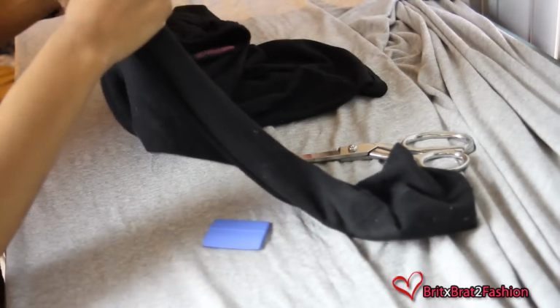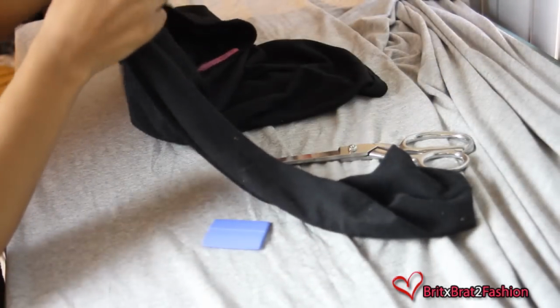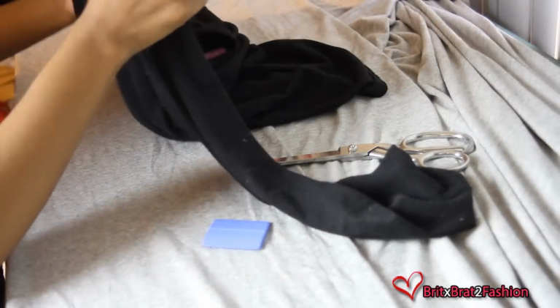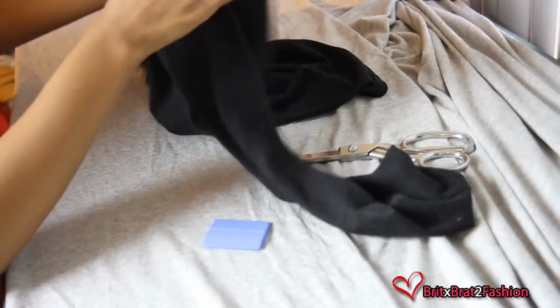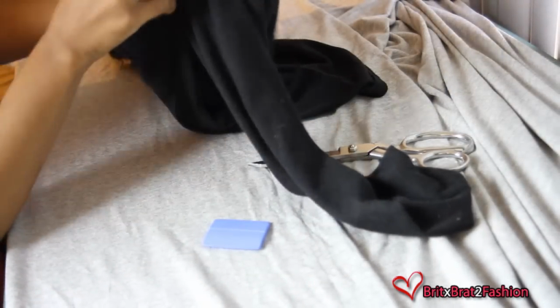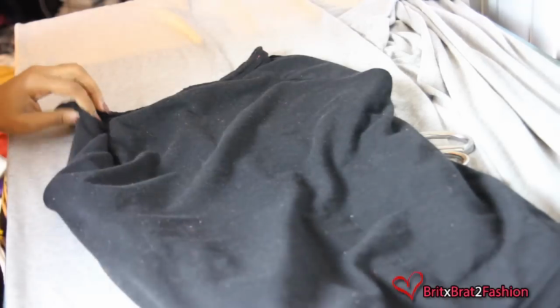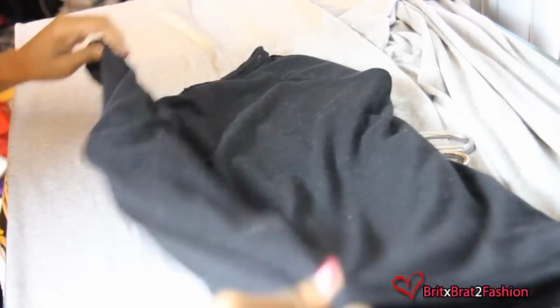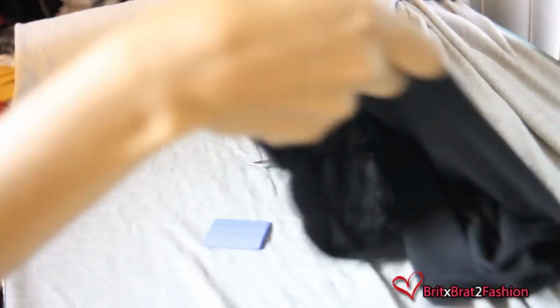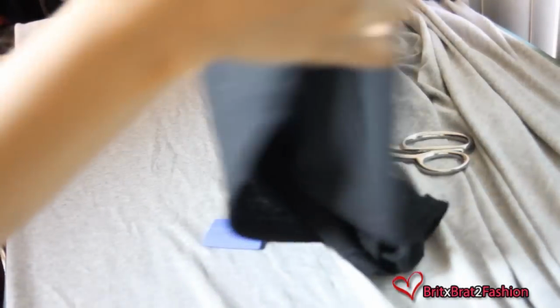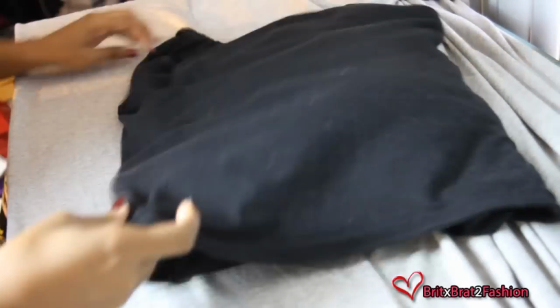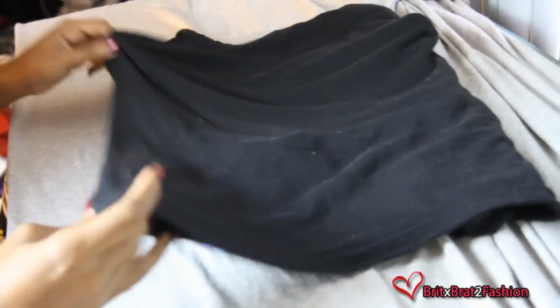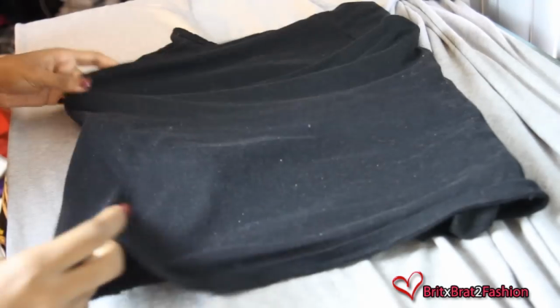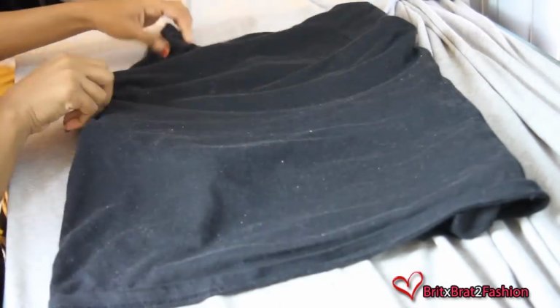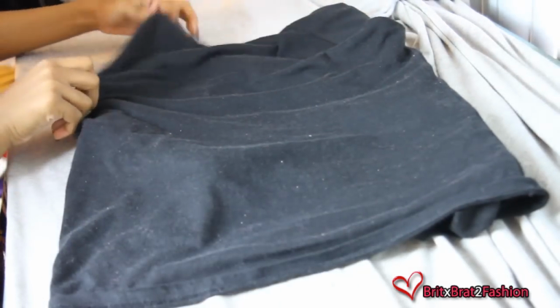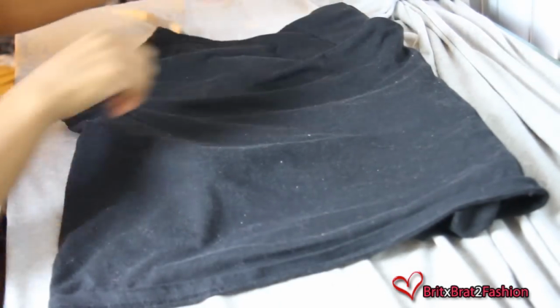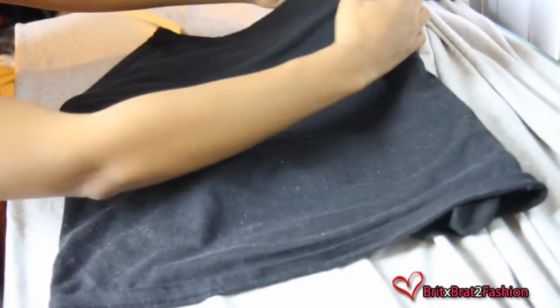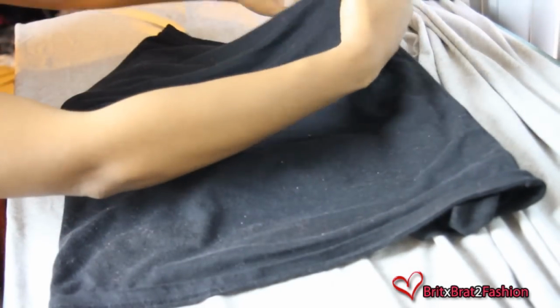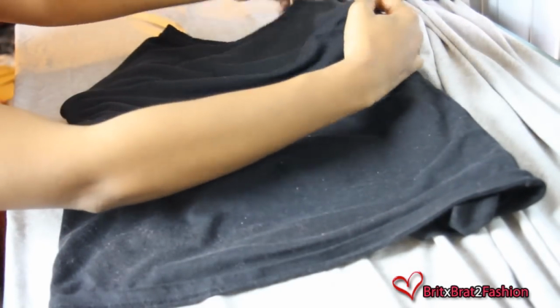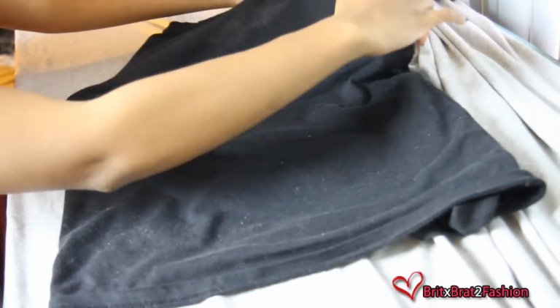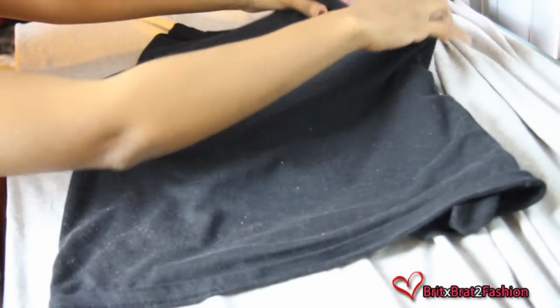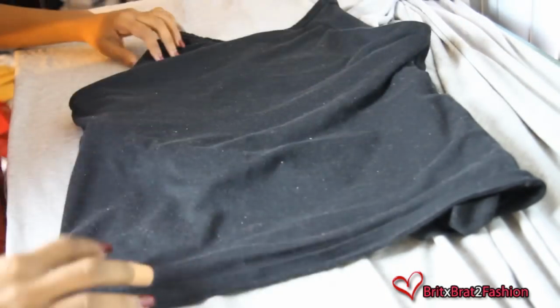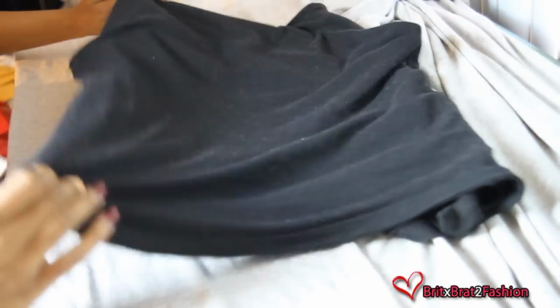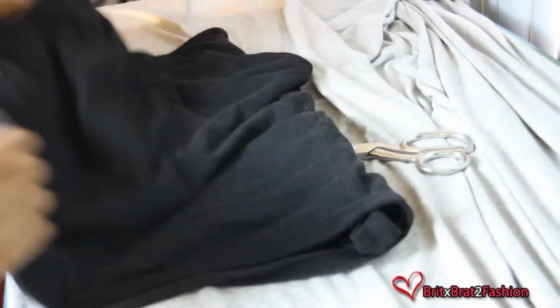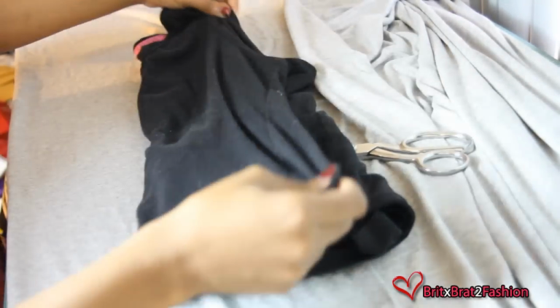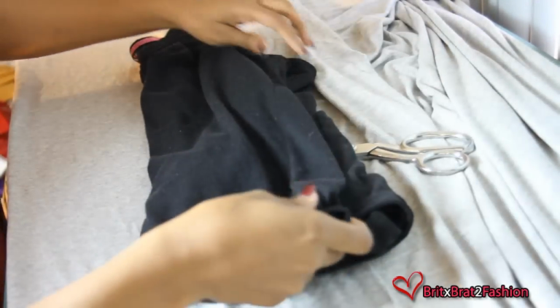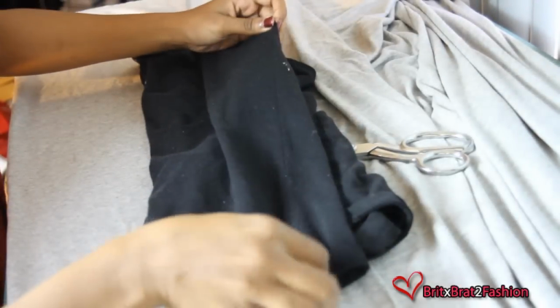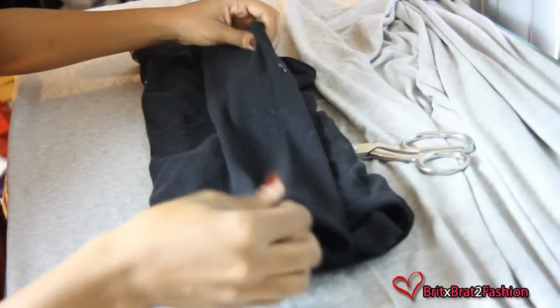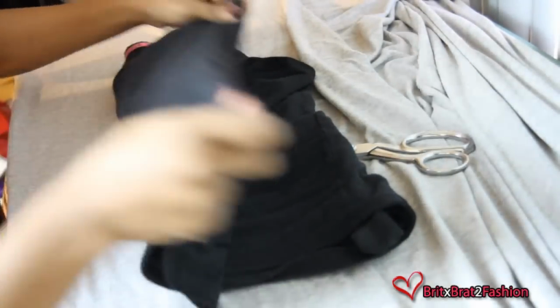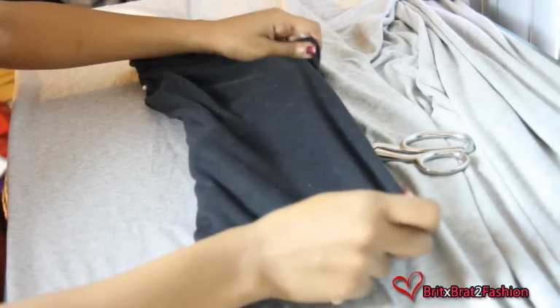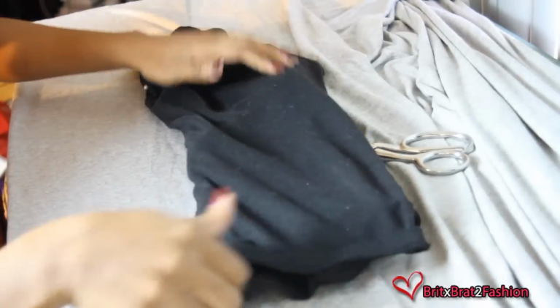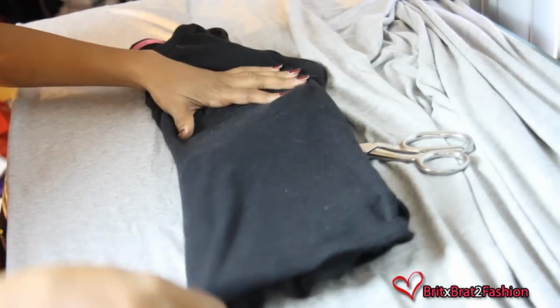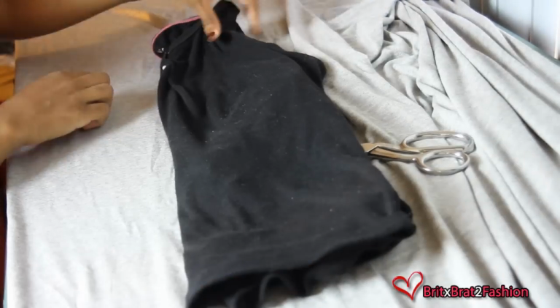I'm just taking my shirt and placing the sleeves to the inside. Then I'm going to fold it in half and pin it along the edge.